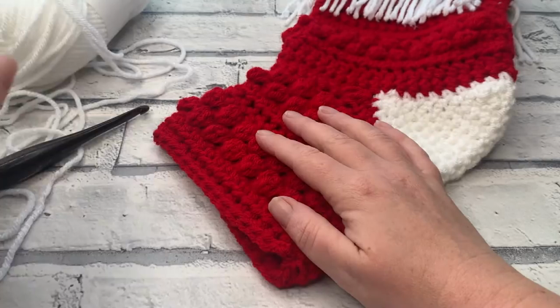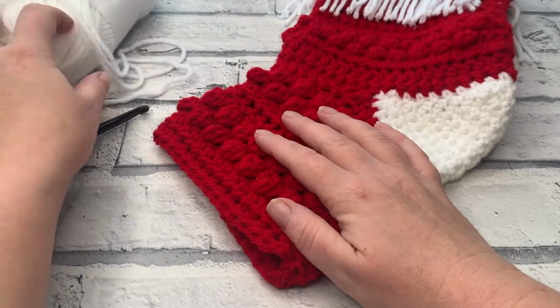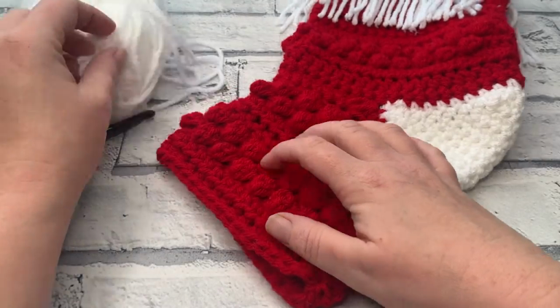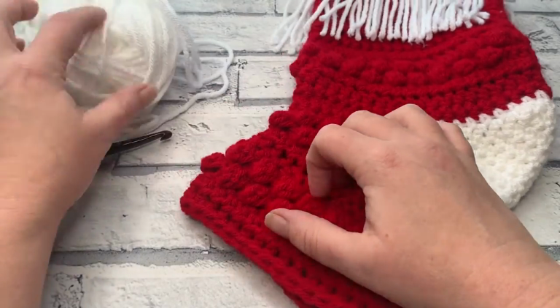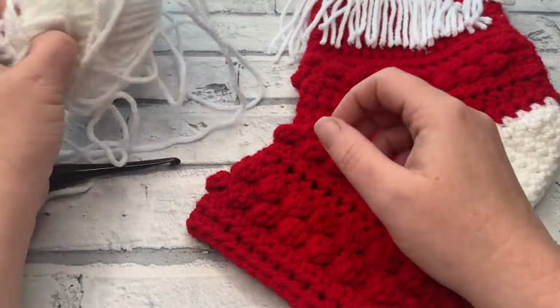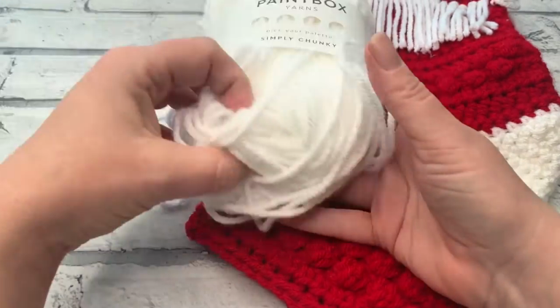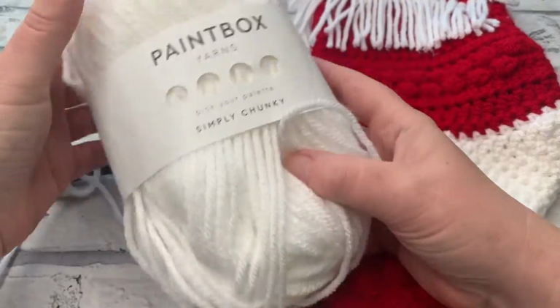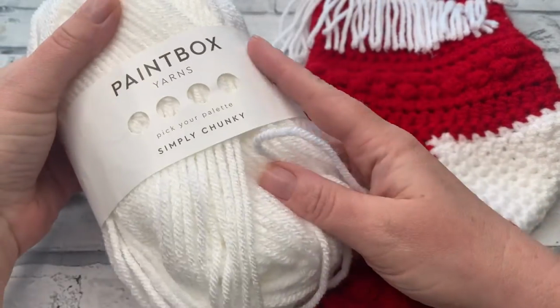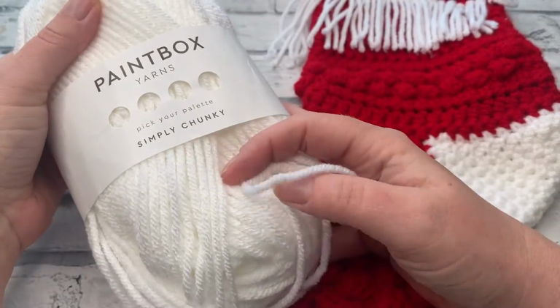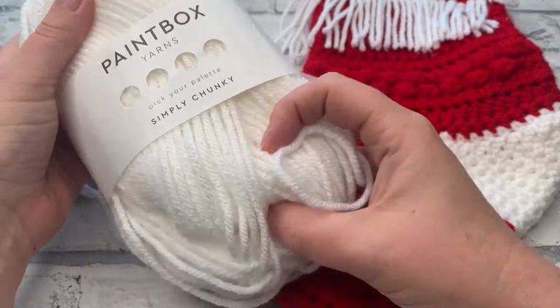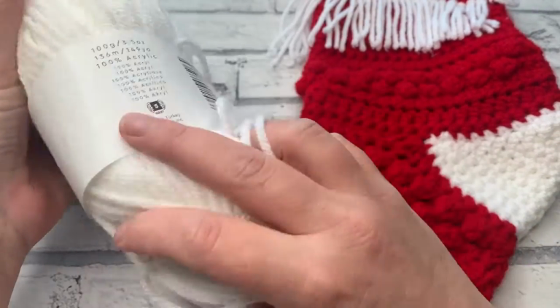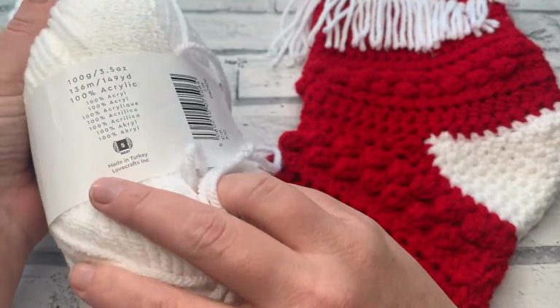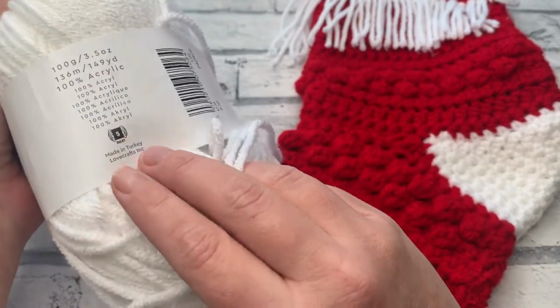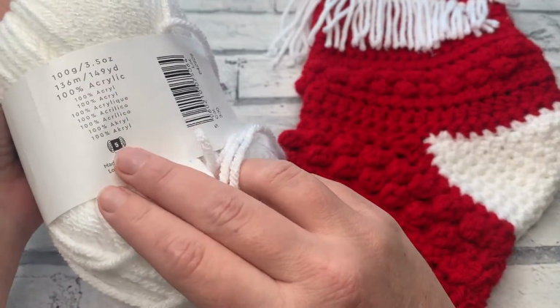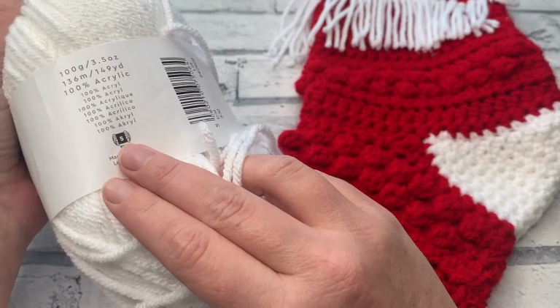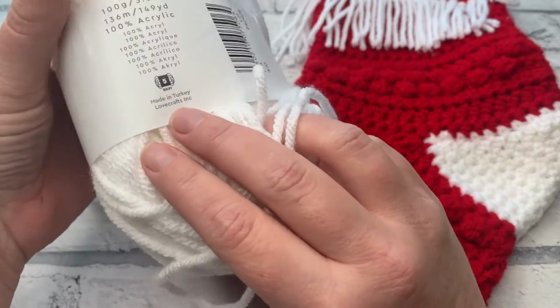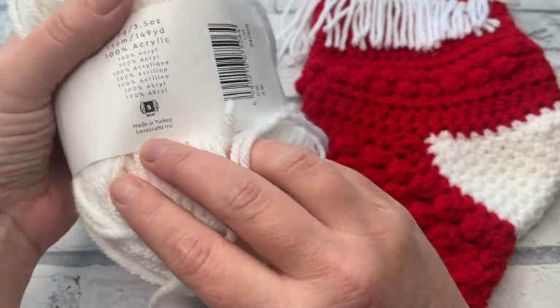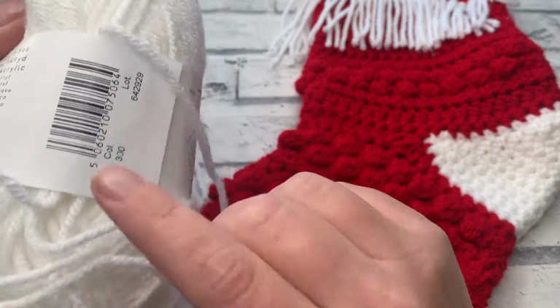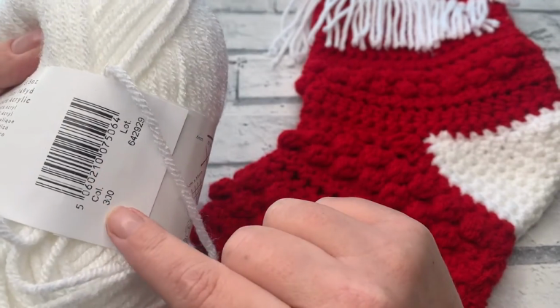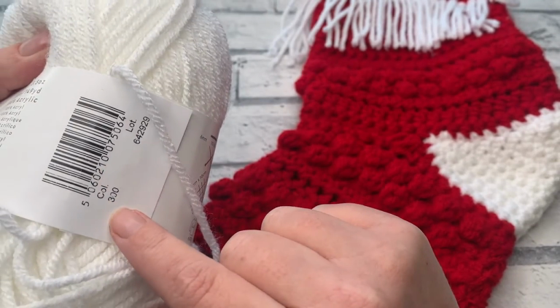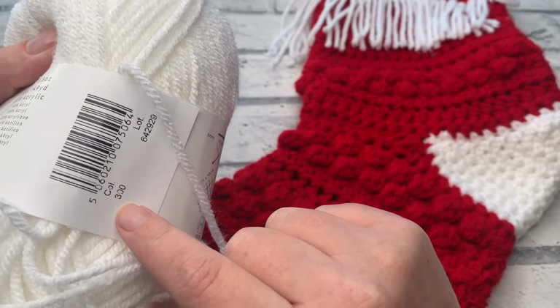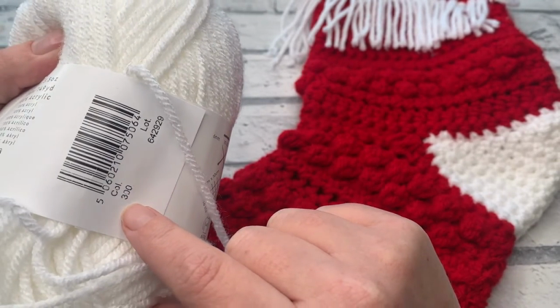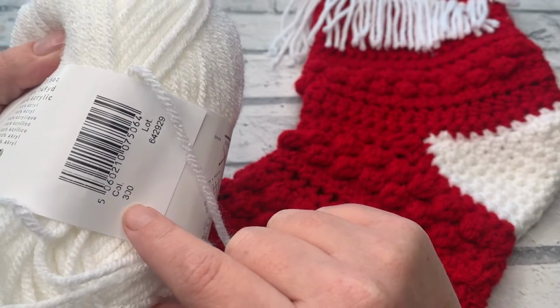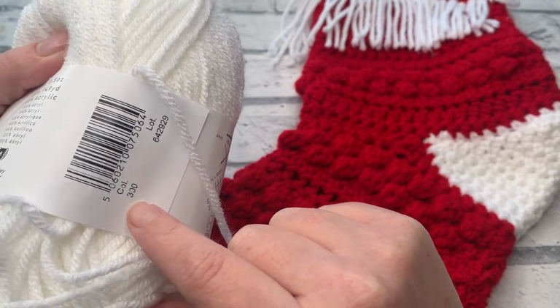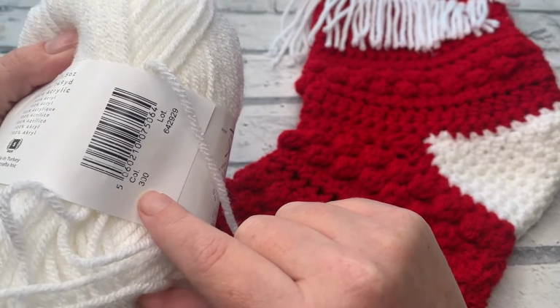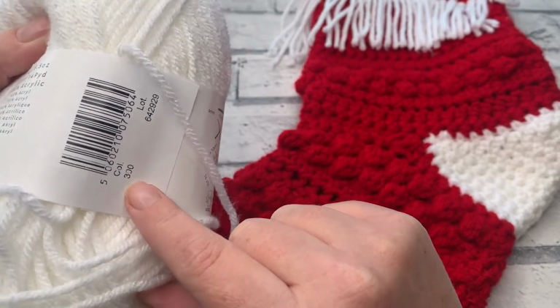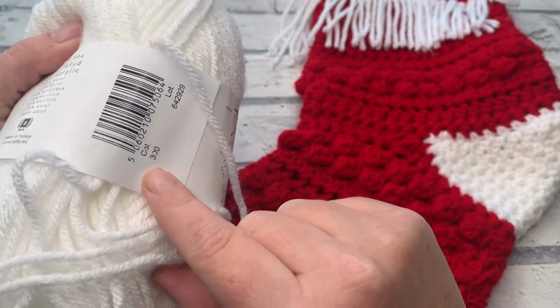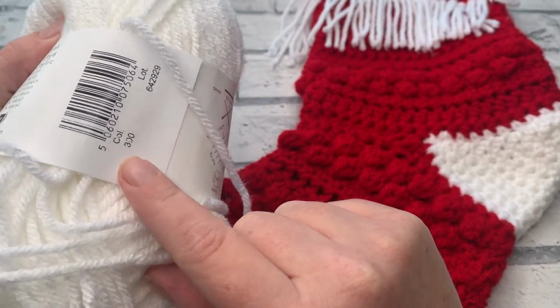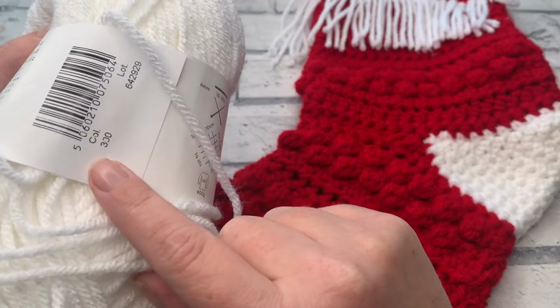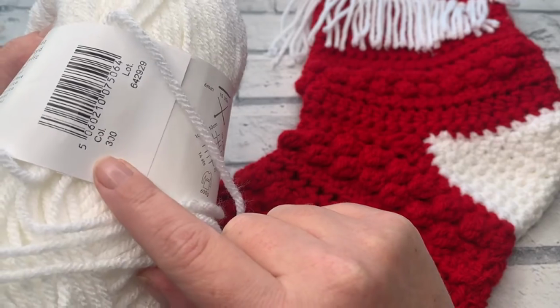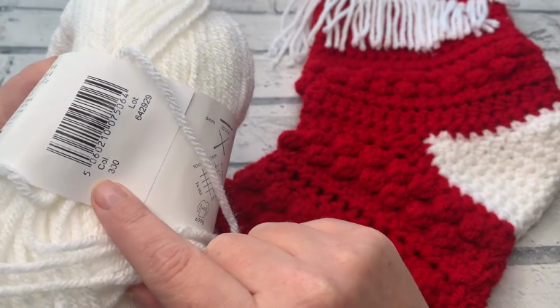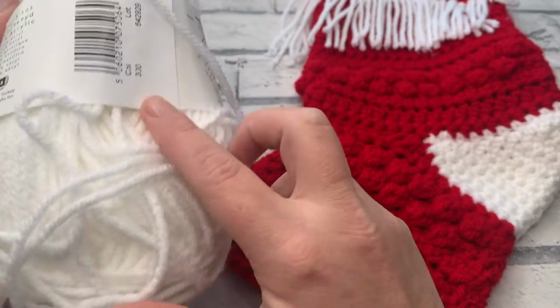I'm going to be working with my colour B. I'm using Paintbox Yarns Simply Chunky, which is a size 5 yarn, and this is shade paper white, which is shade number 300.